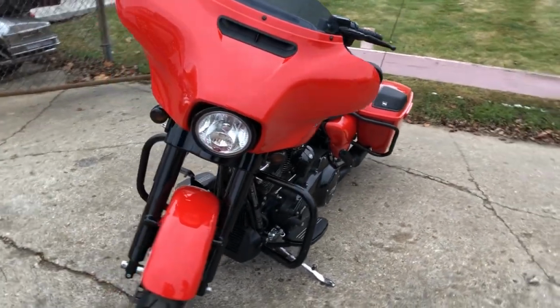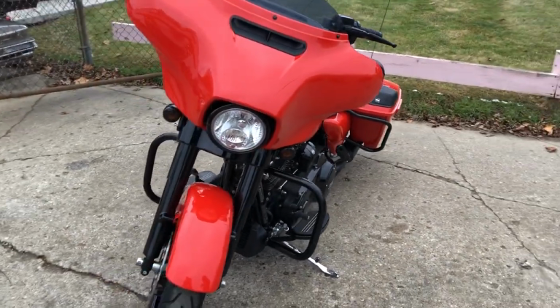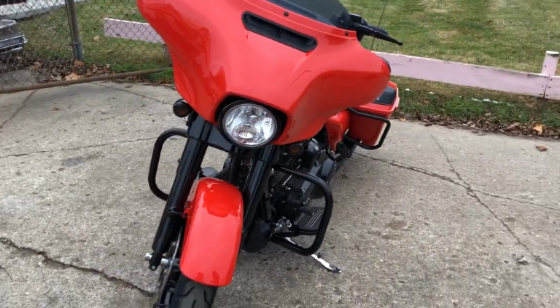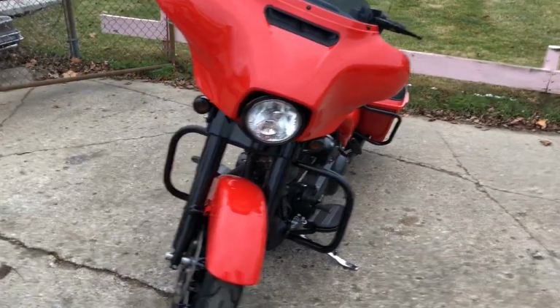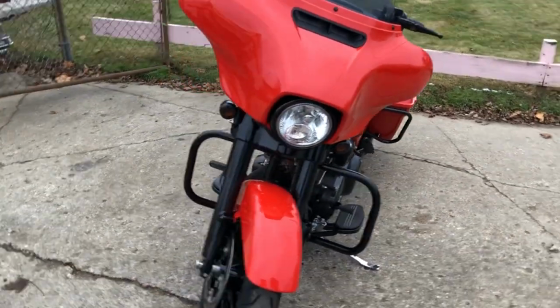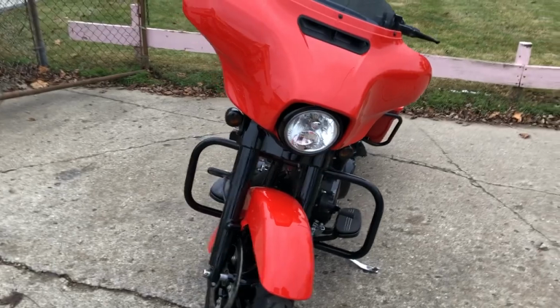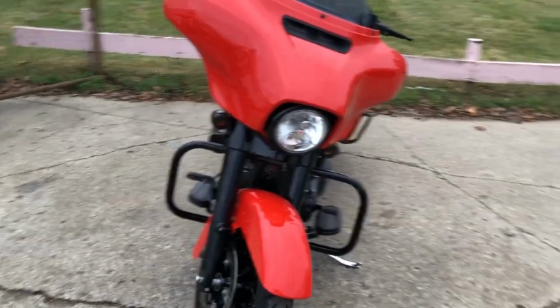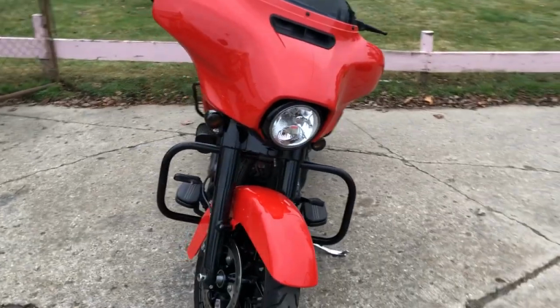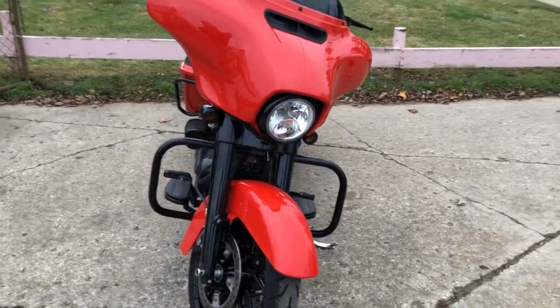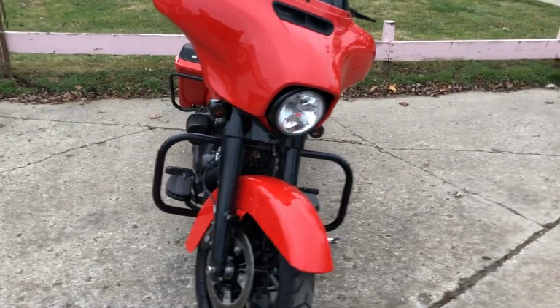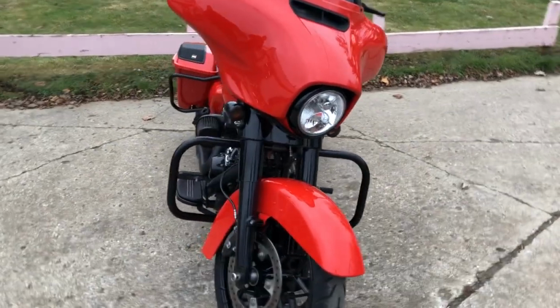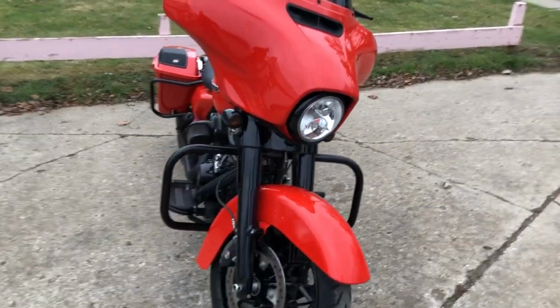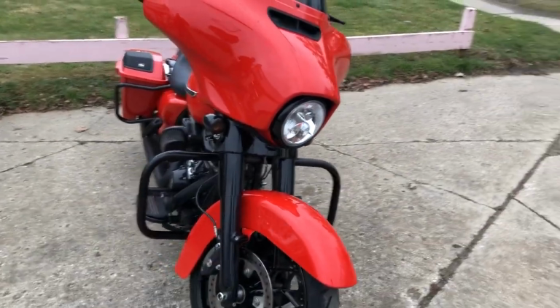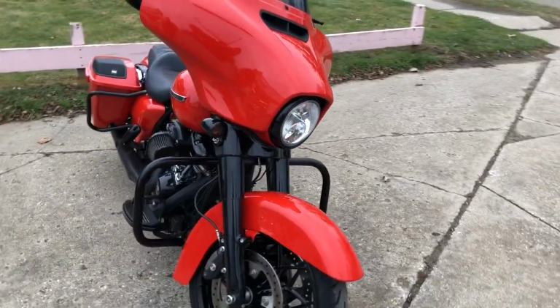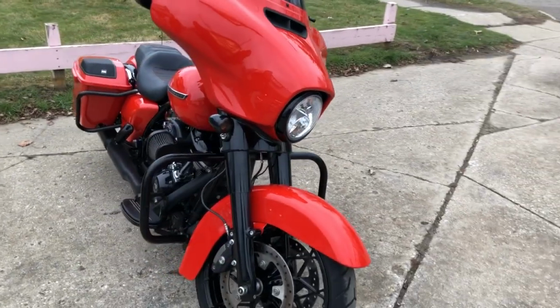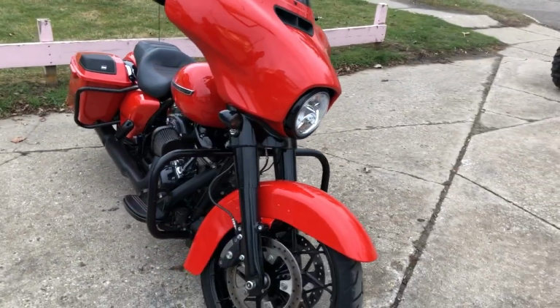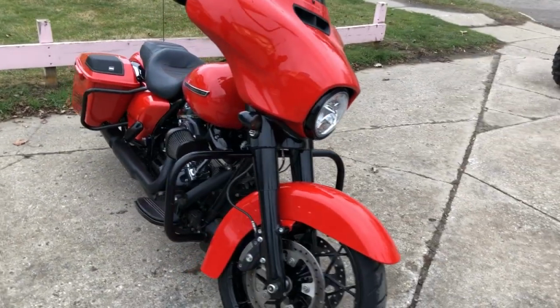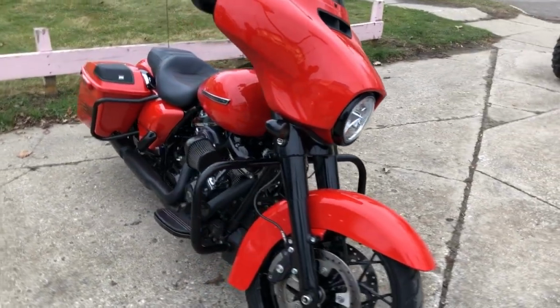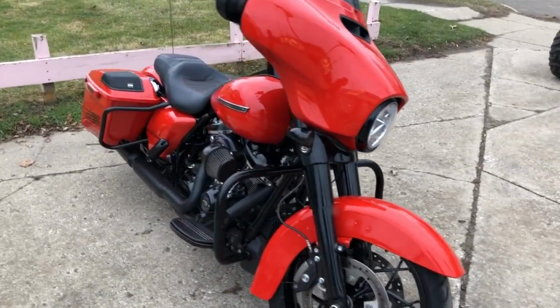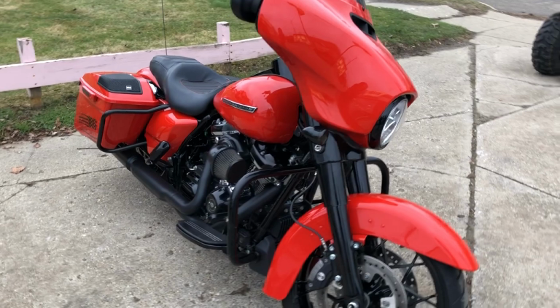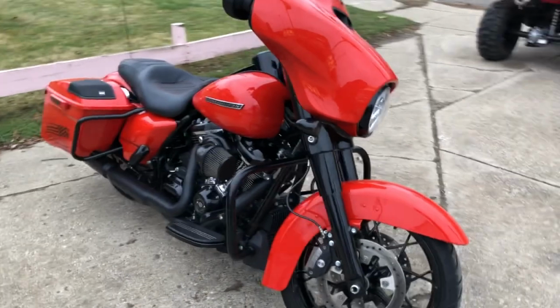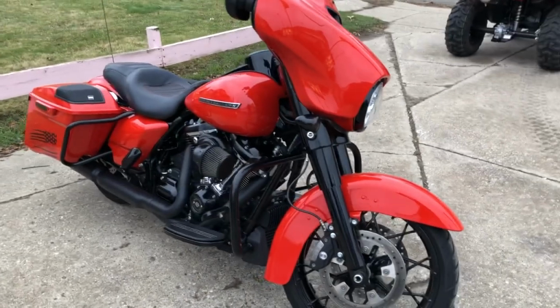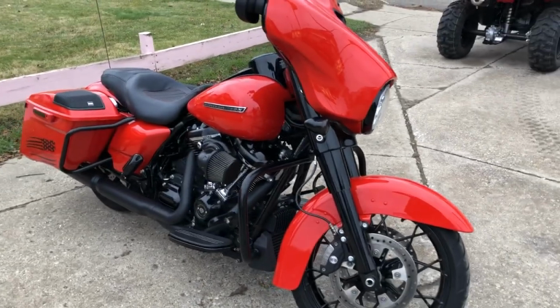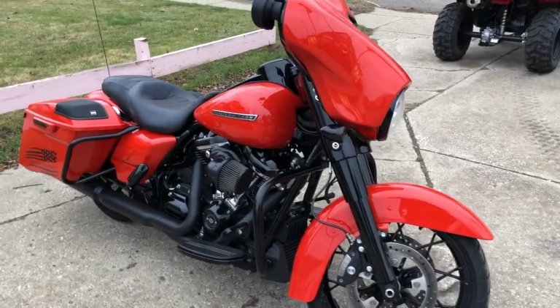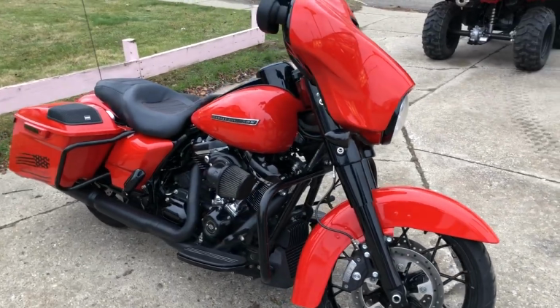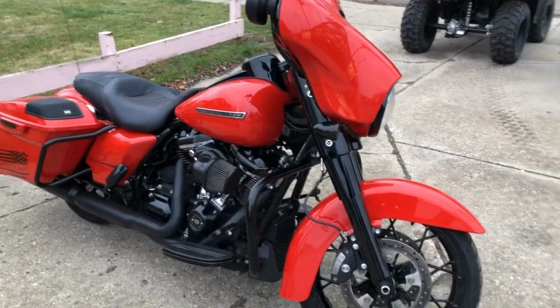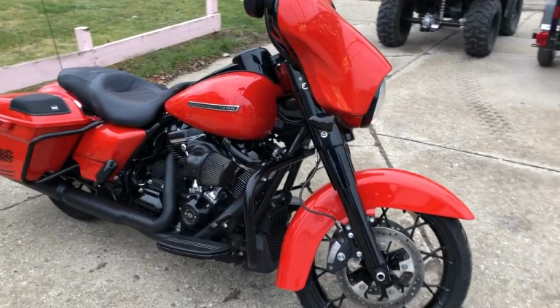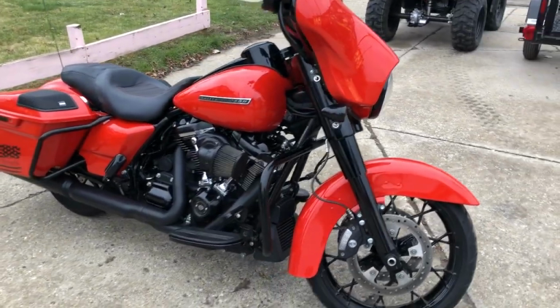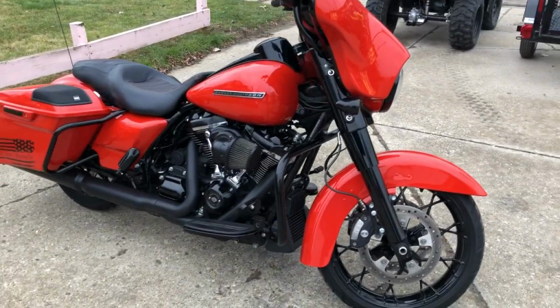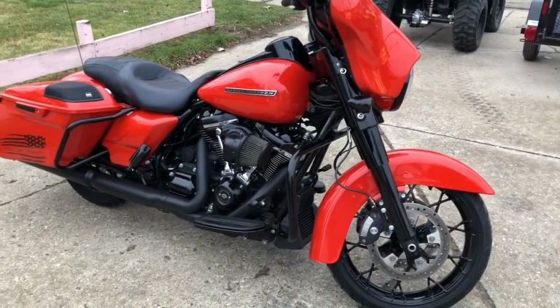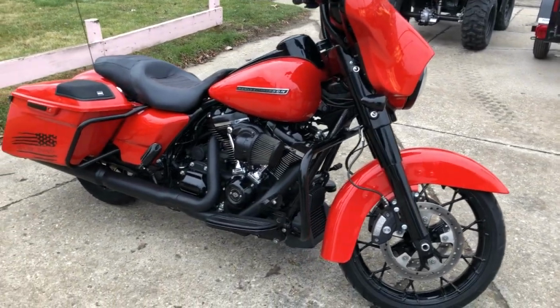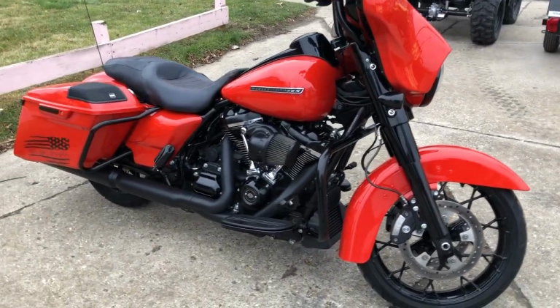The 114 cubic inch Milwaukee 8 motor runs strong. Everything works and it needs nothing. It's just been serviced at a dealership, inspected, all fluids changed, certified, and includes a warranty.